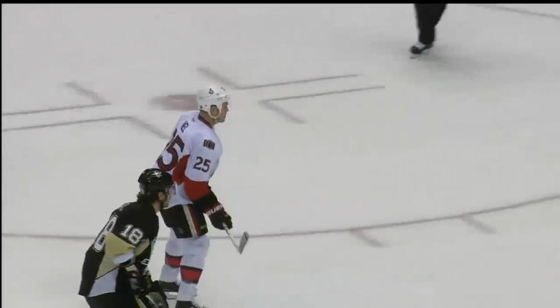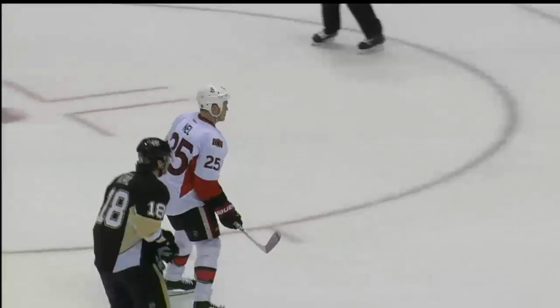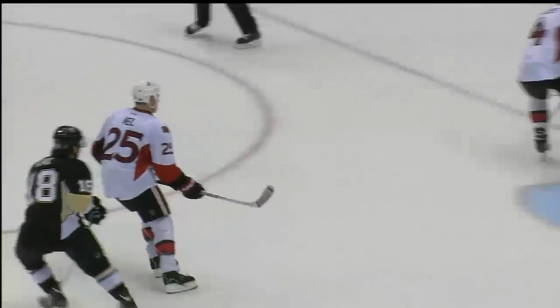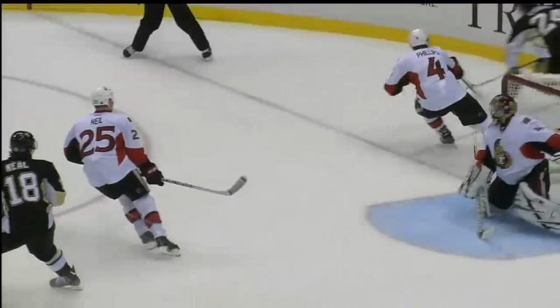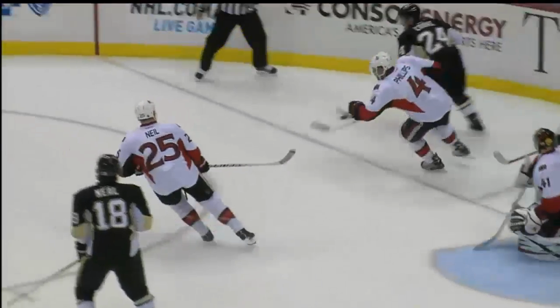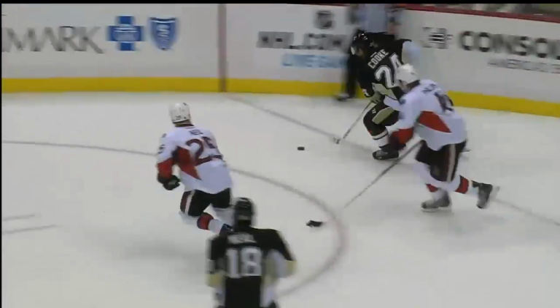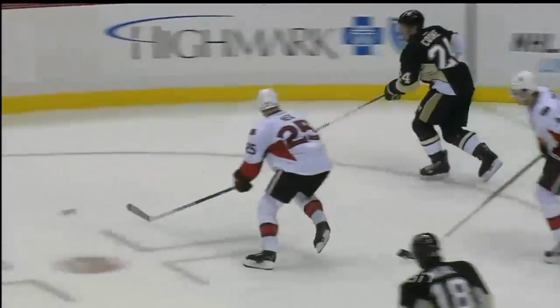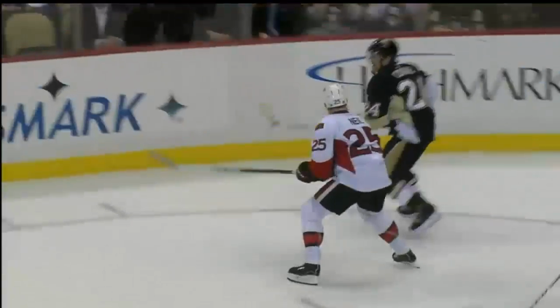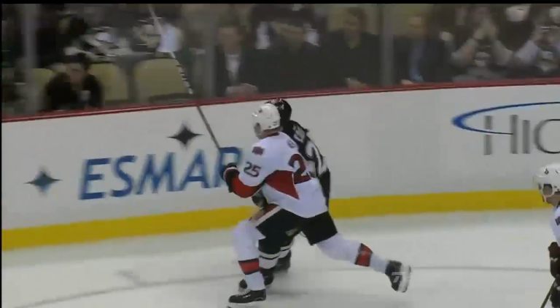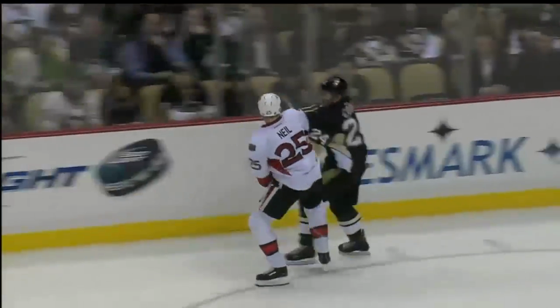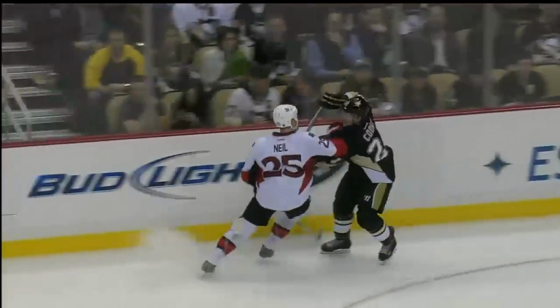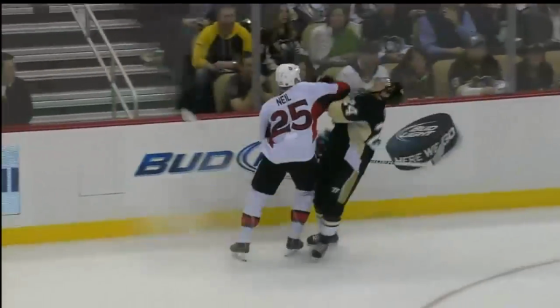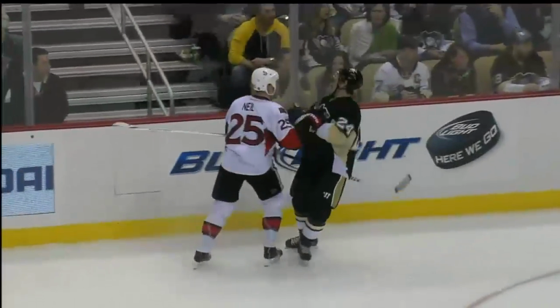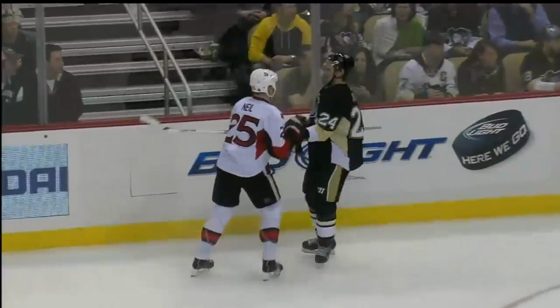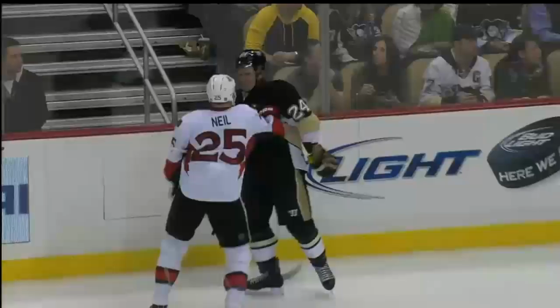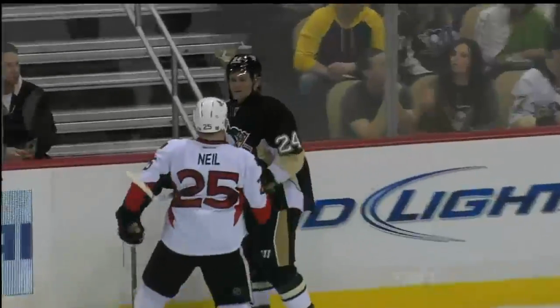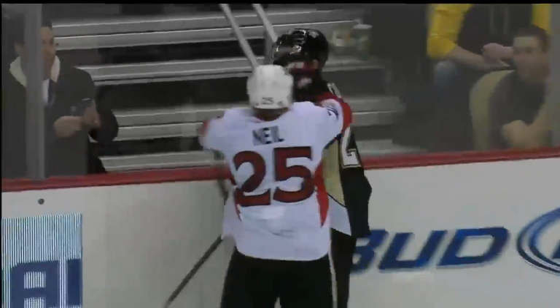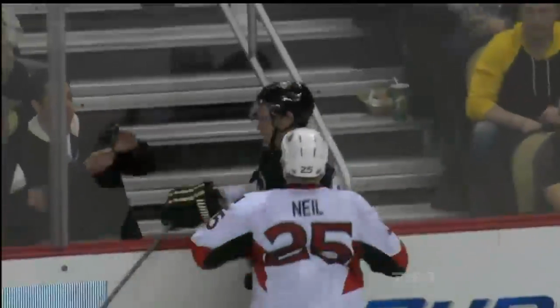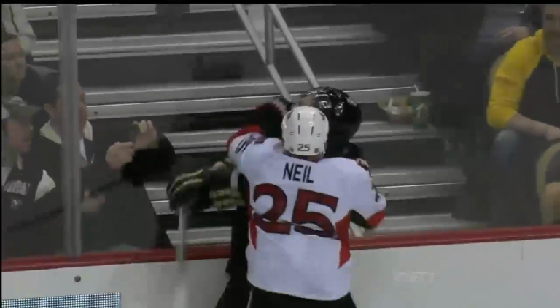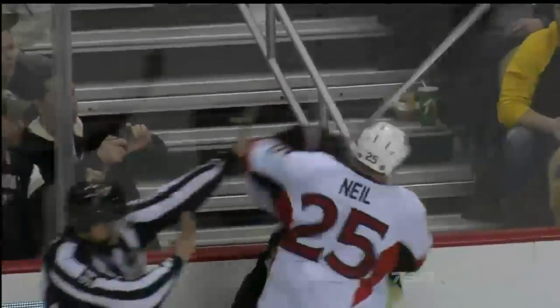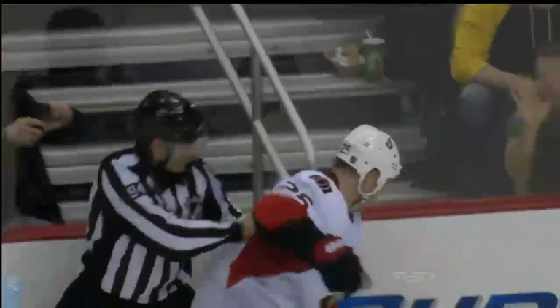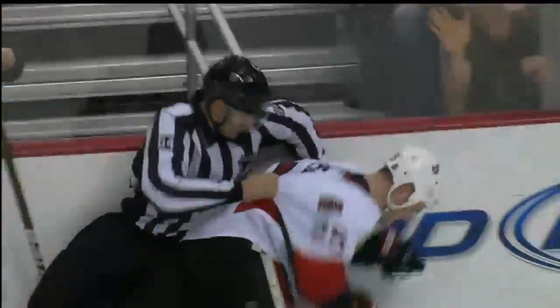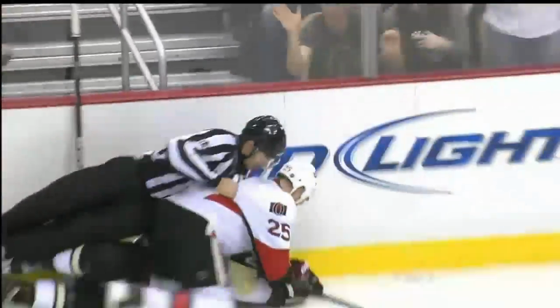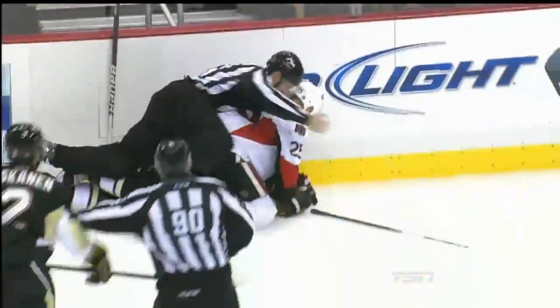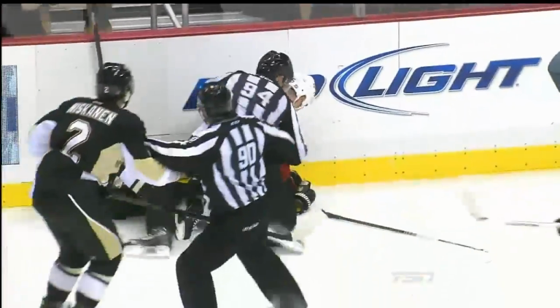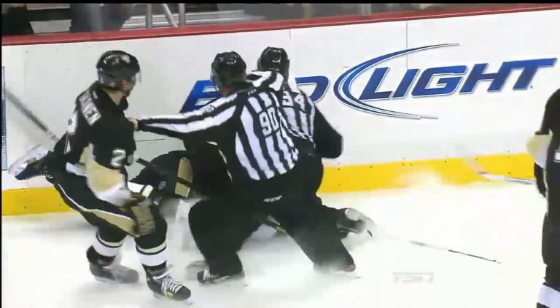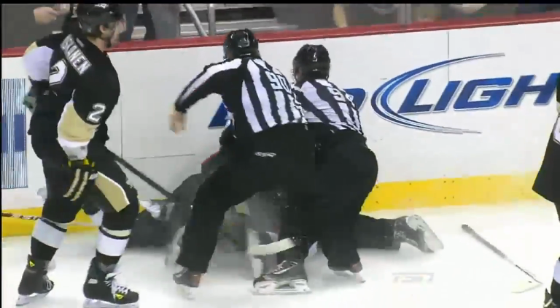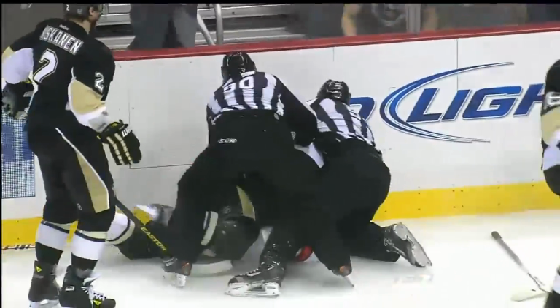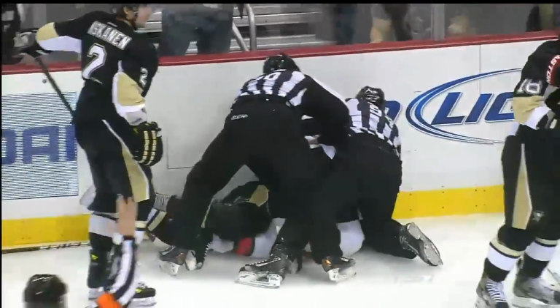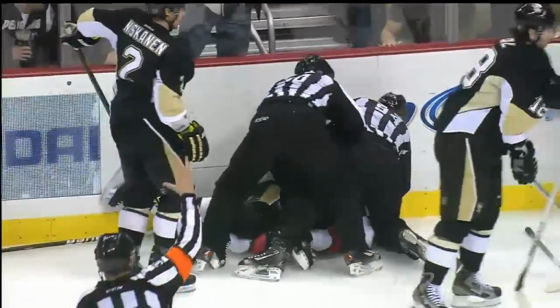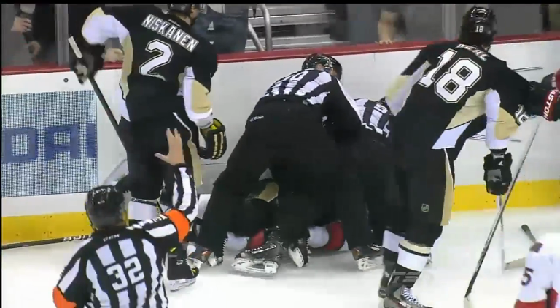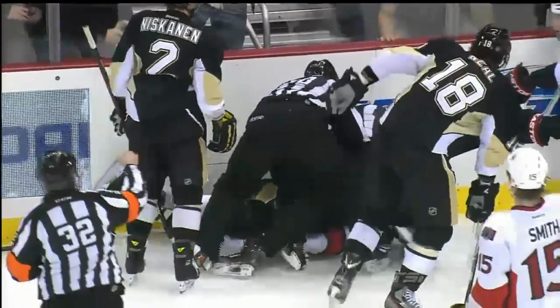And it just continued on. Finally, as the puck gets into the mesh, Chris Neal takes a couple of shots right and left, and that's where we stand.